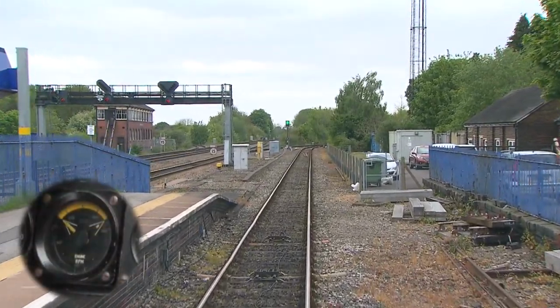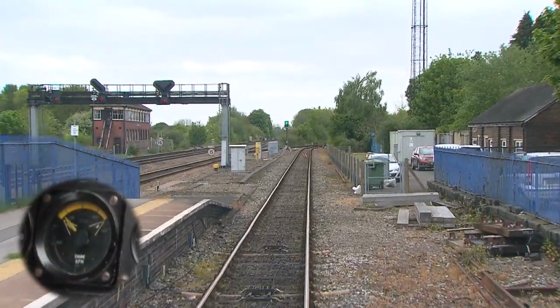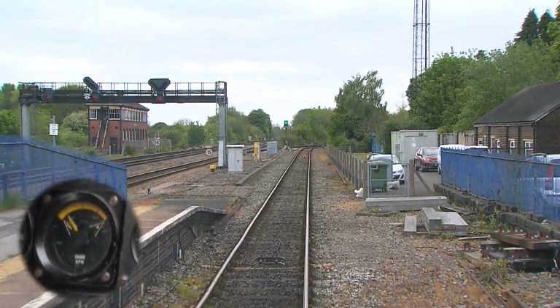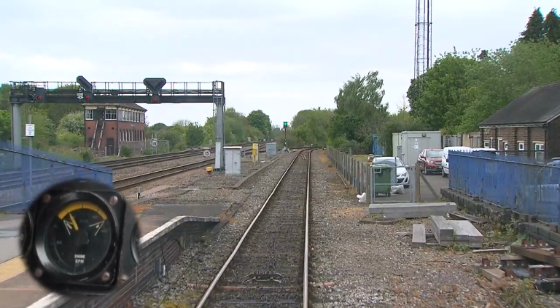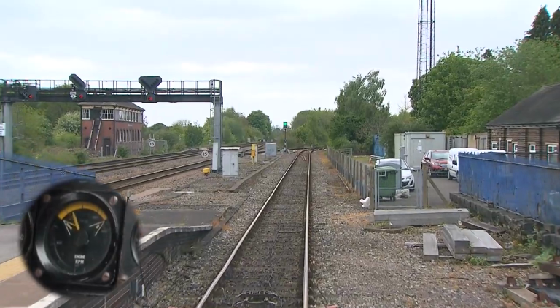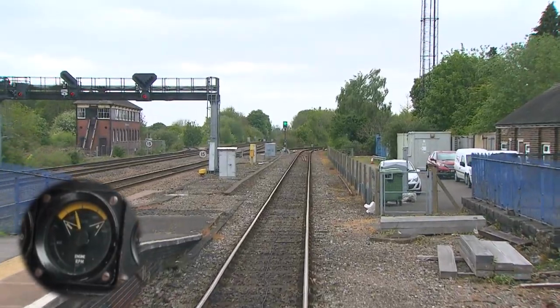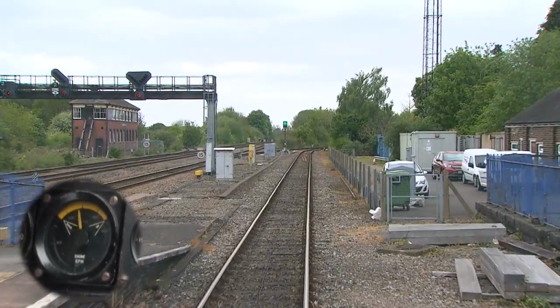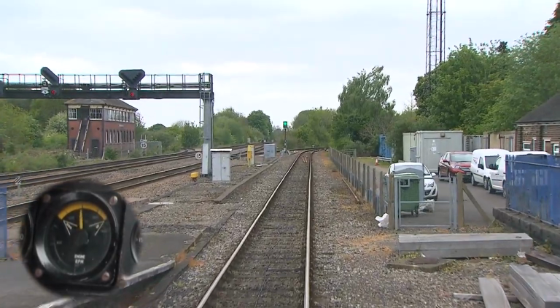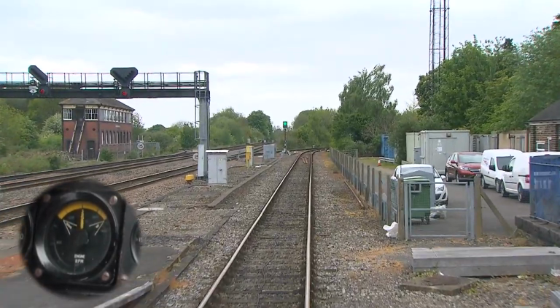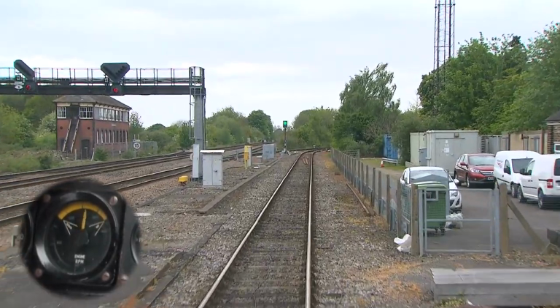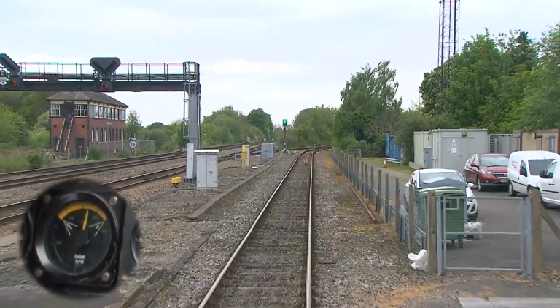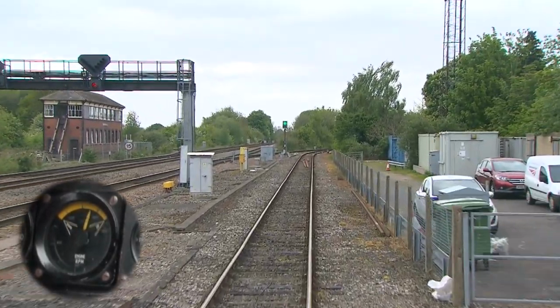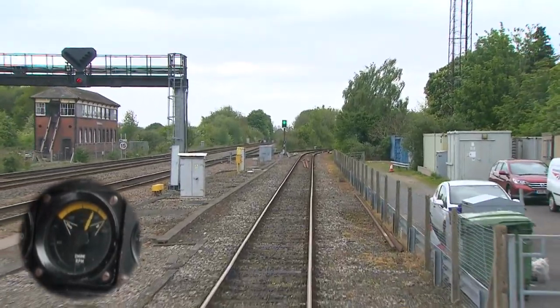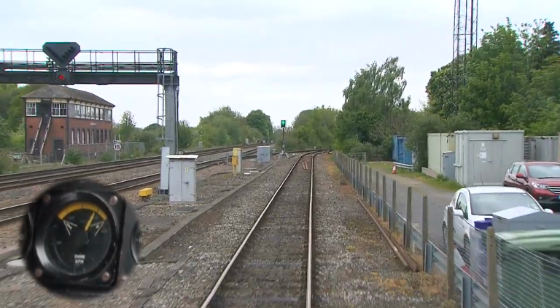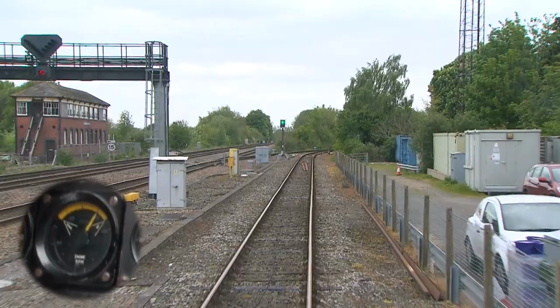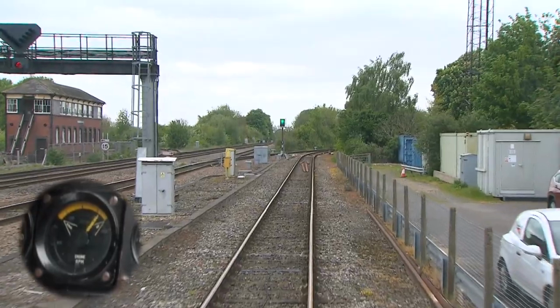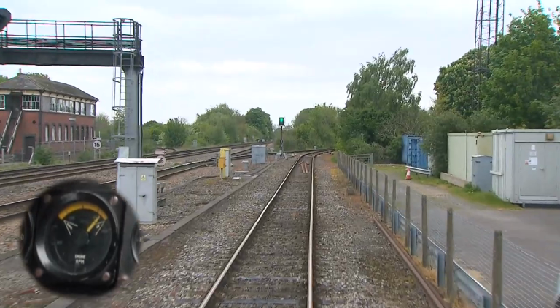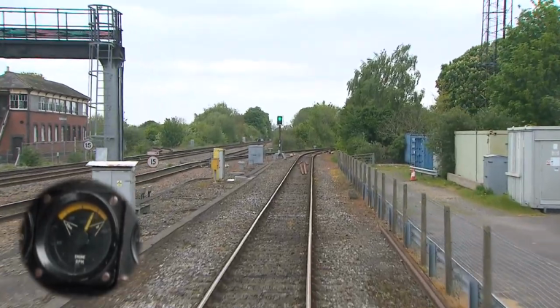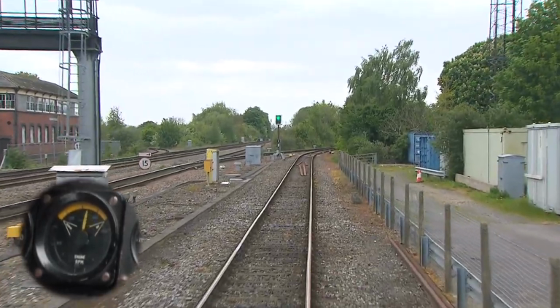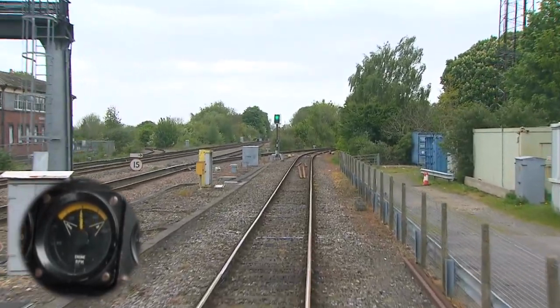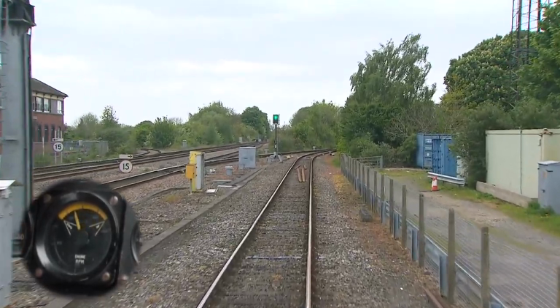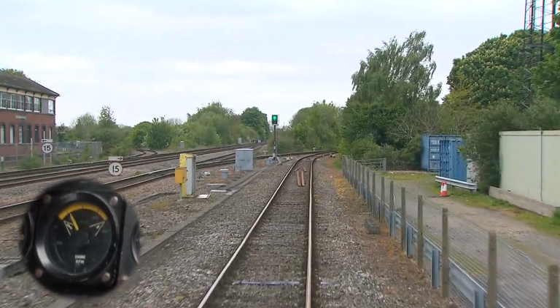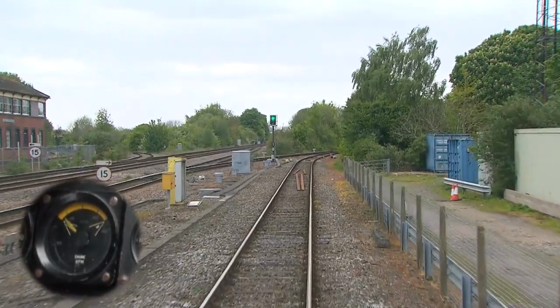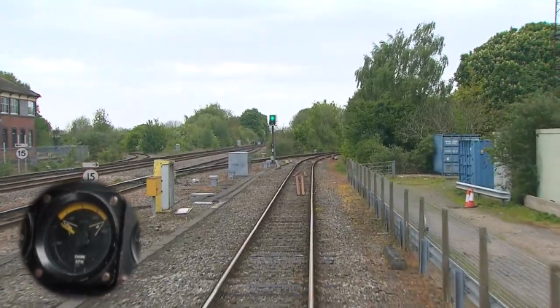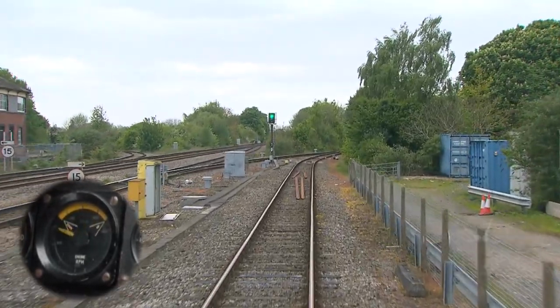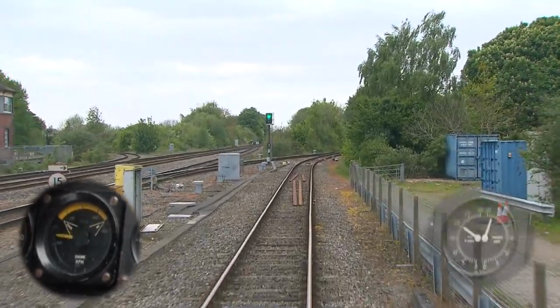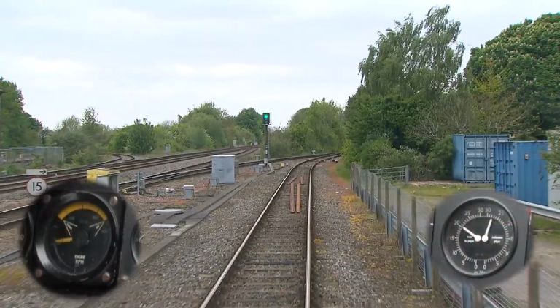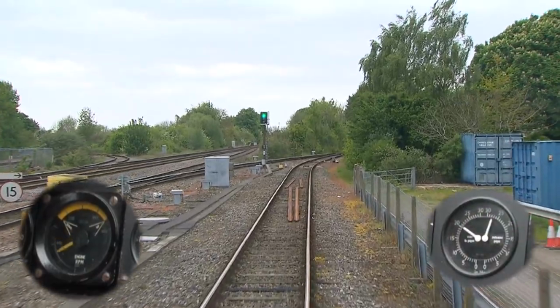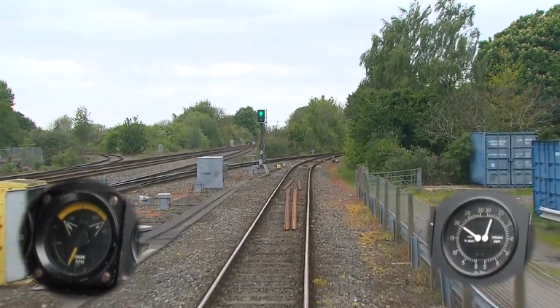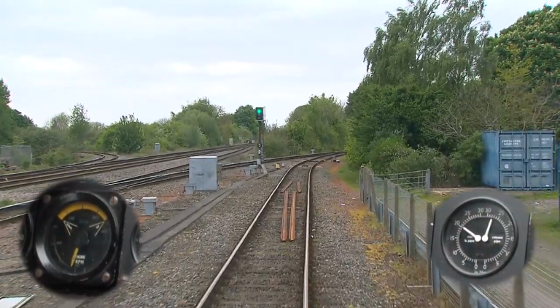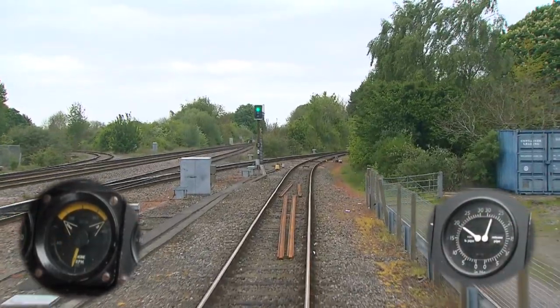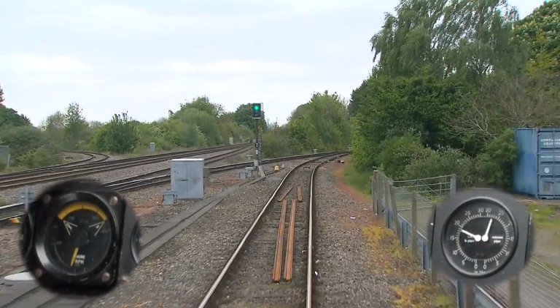Here we can see the engine RPM — it's the gauge that informs drivers of the optimum point to change gear. And here we can also see the vacuum brake gauge.